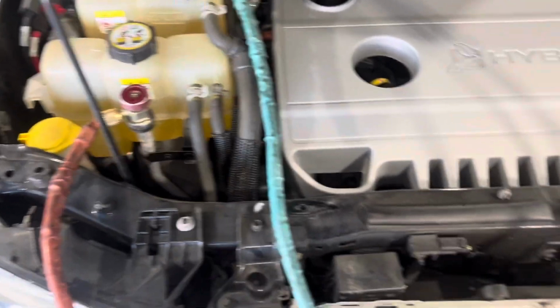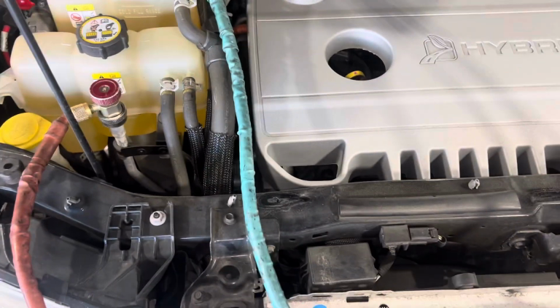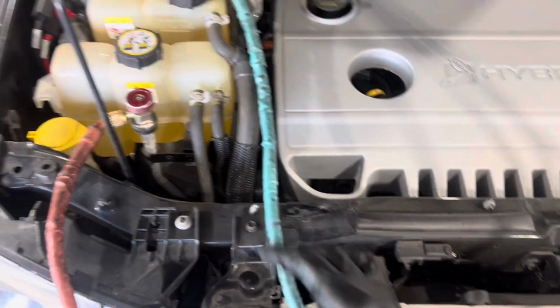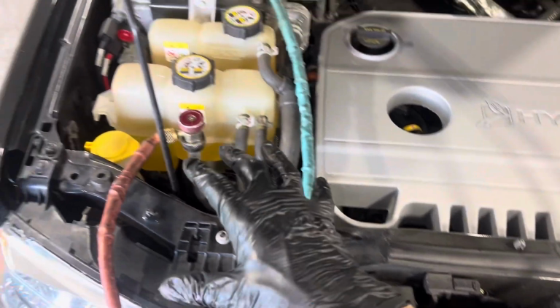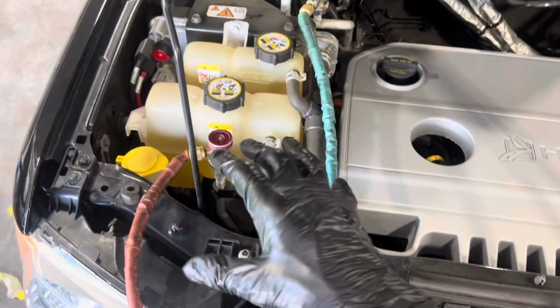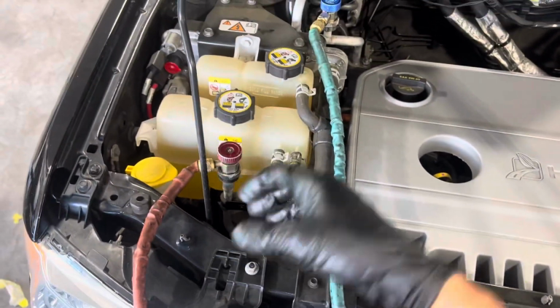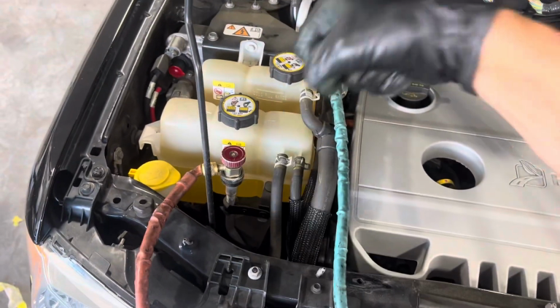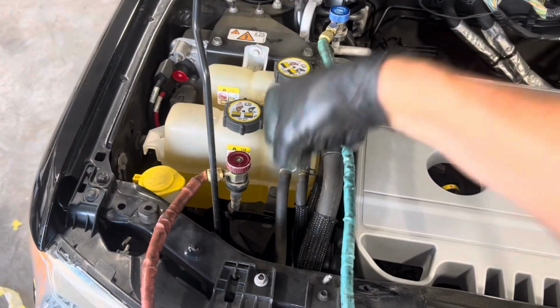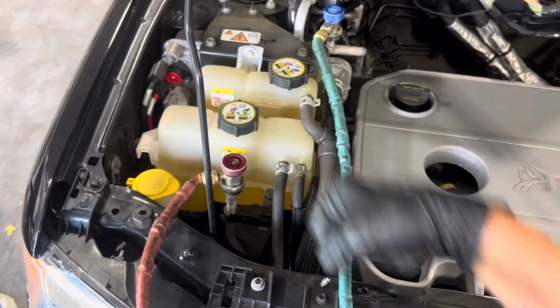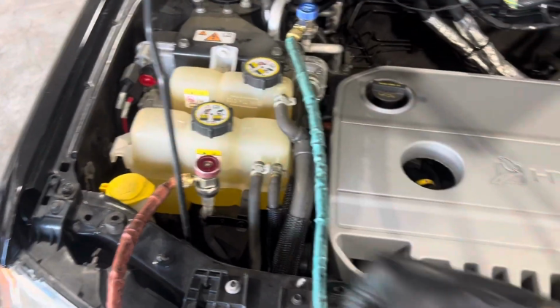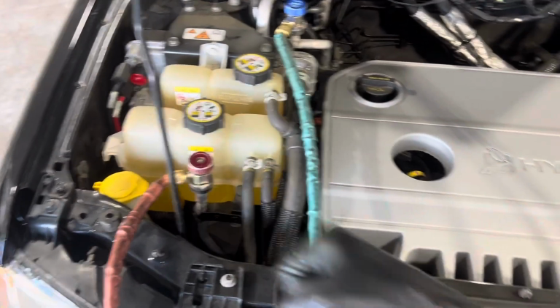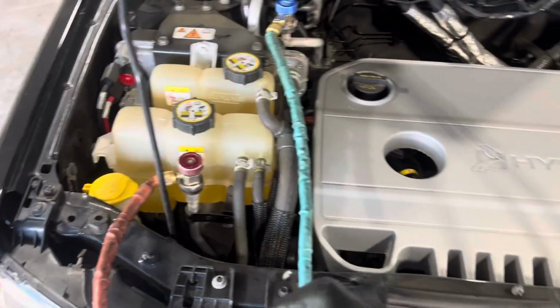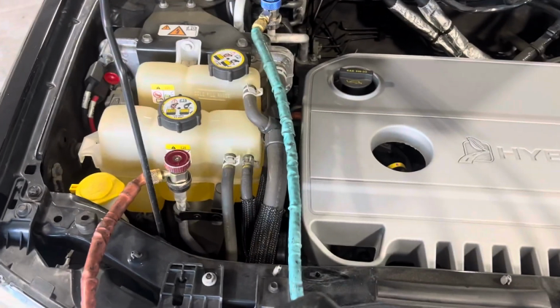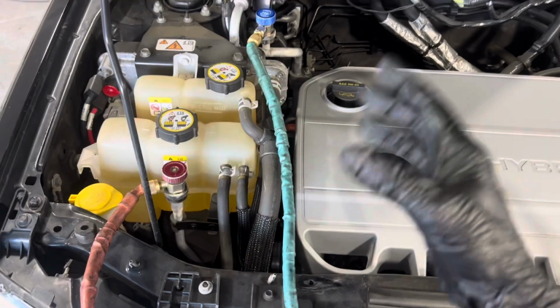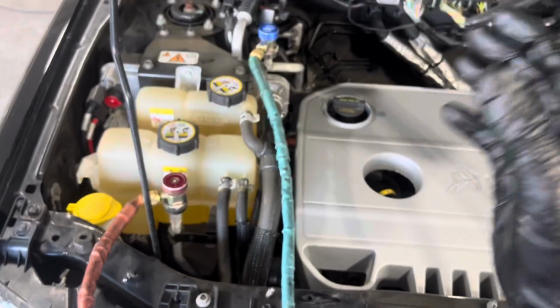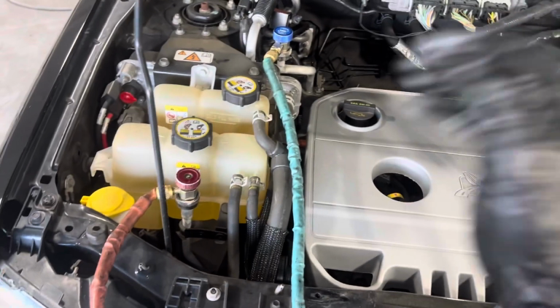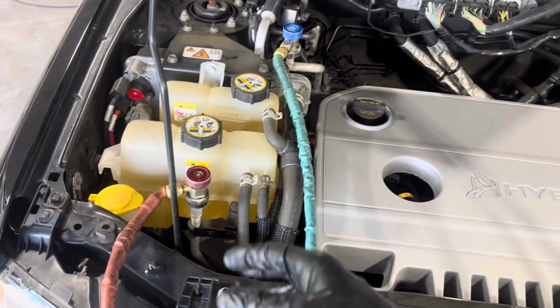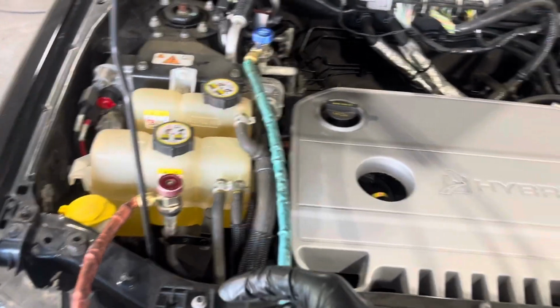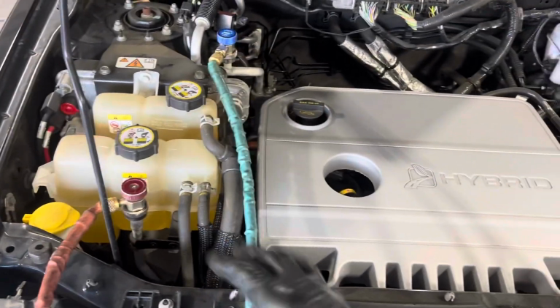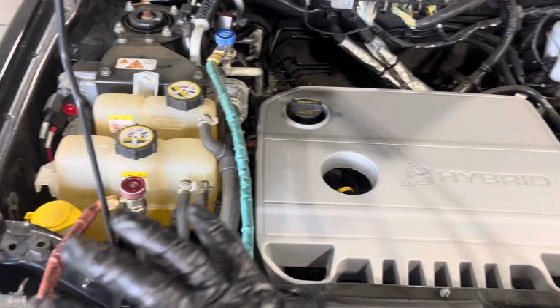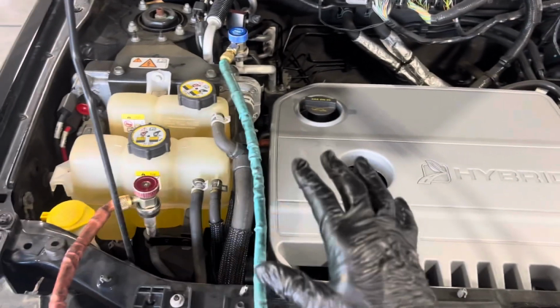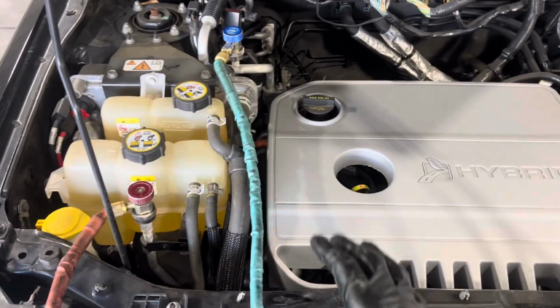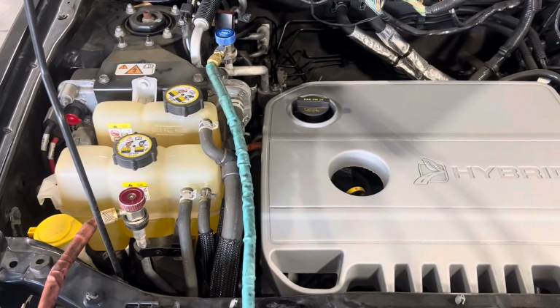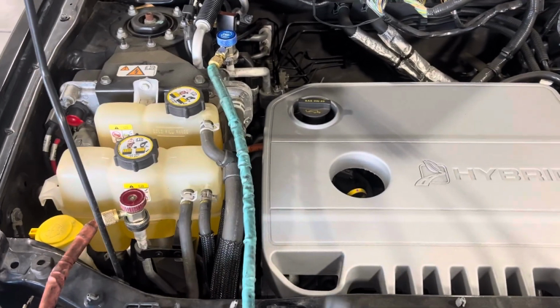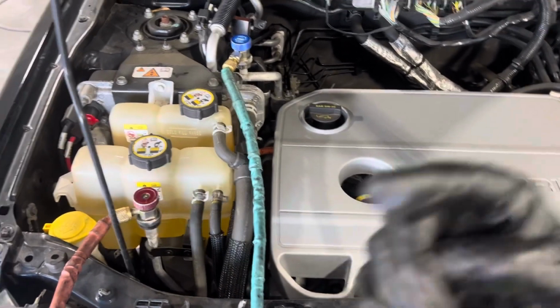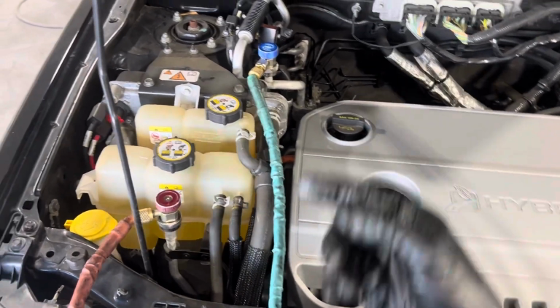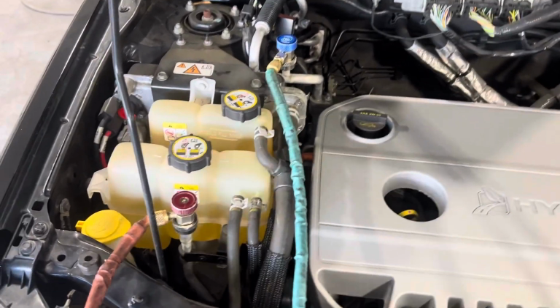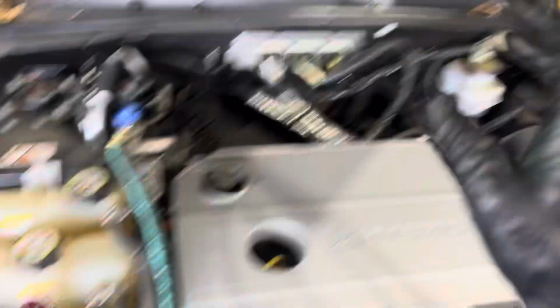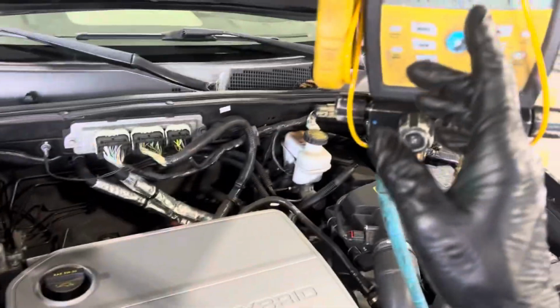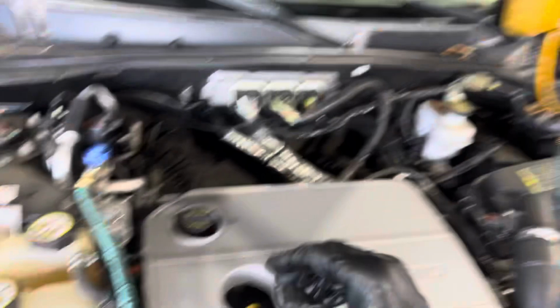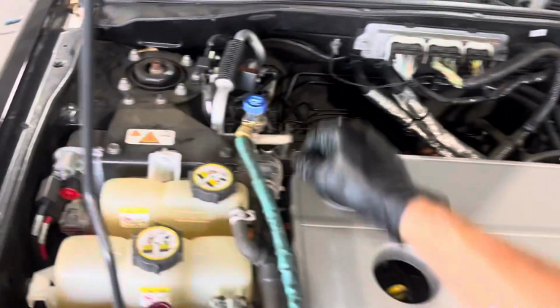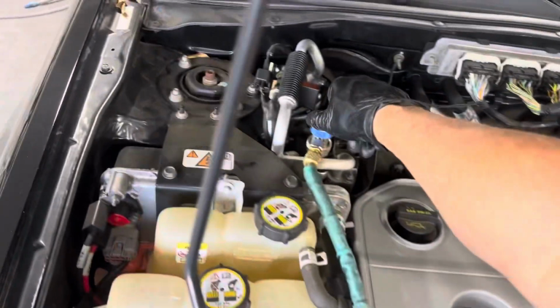Somebody either used shop air to leak-test it before, or it has really contaminated refrigerant — I'm not sure which yet. I just wanted to check the pressure first.